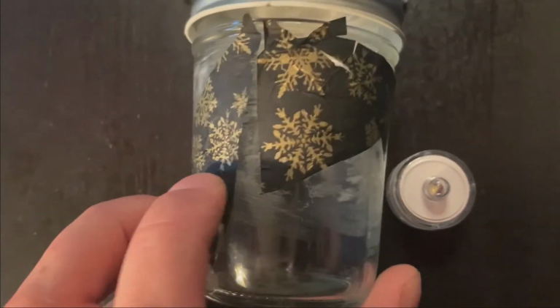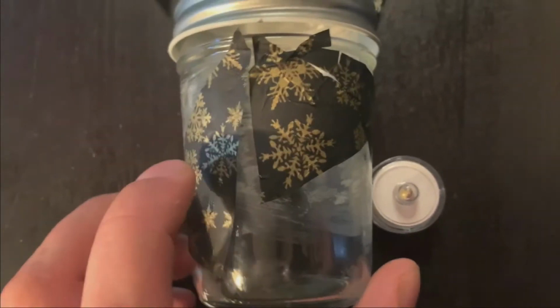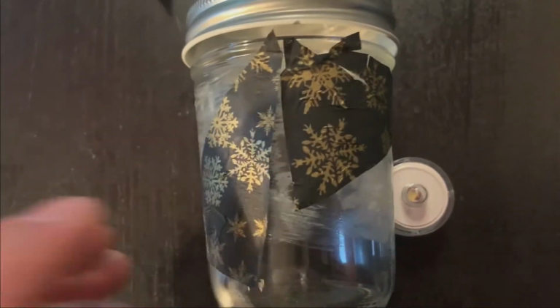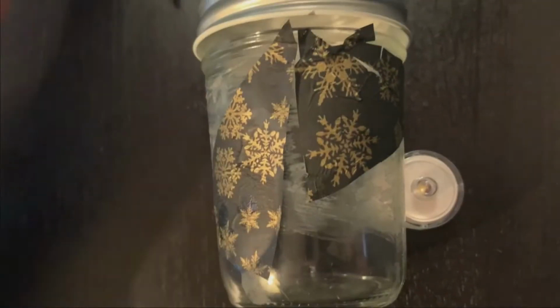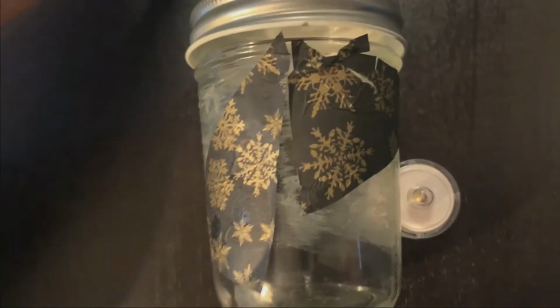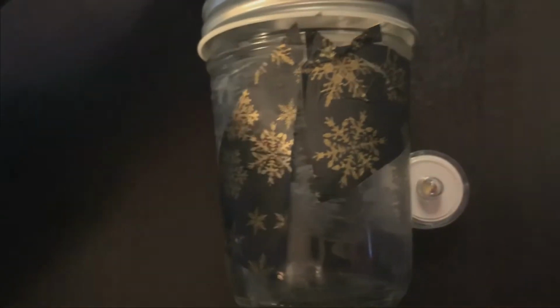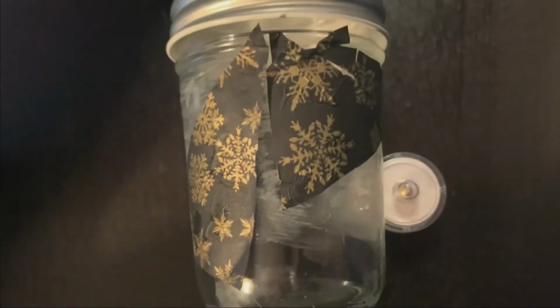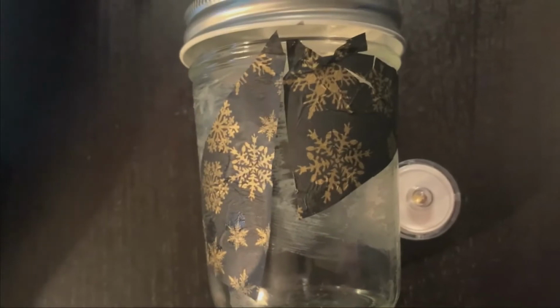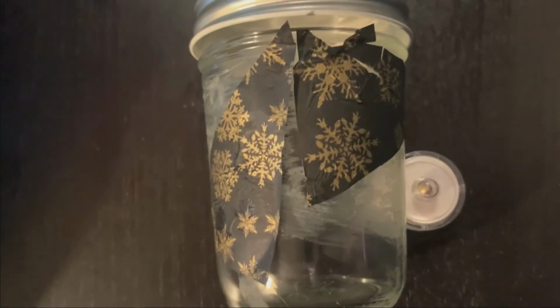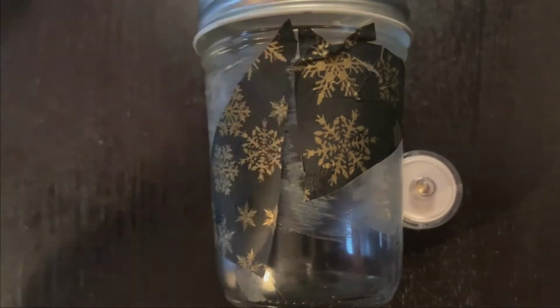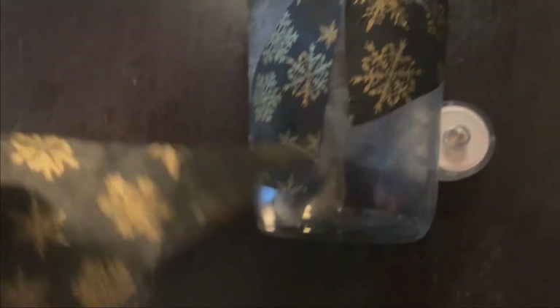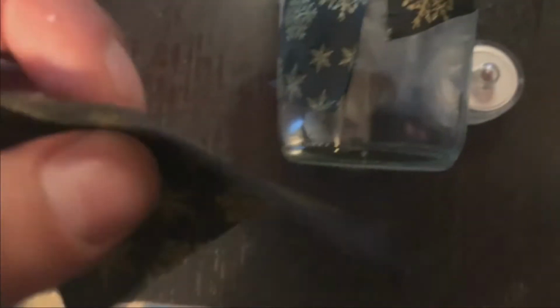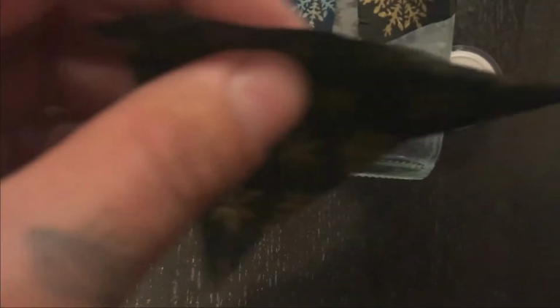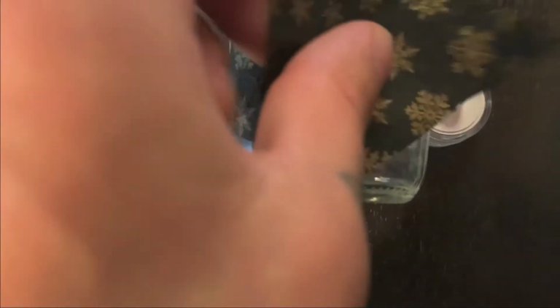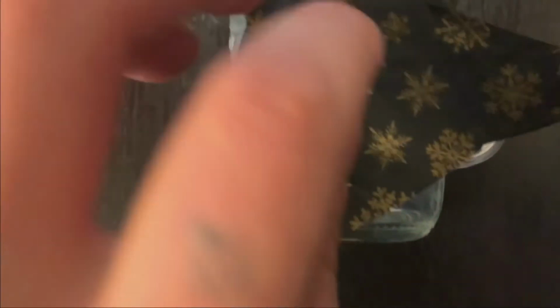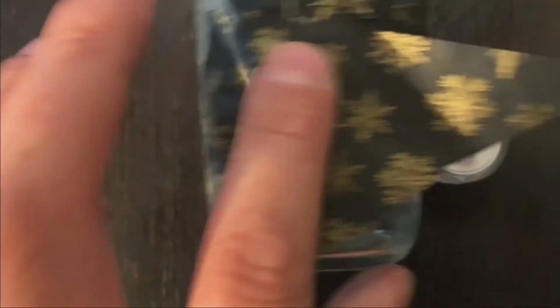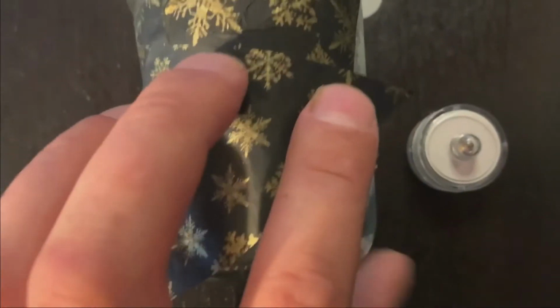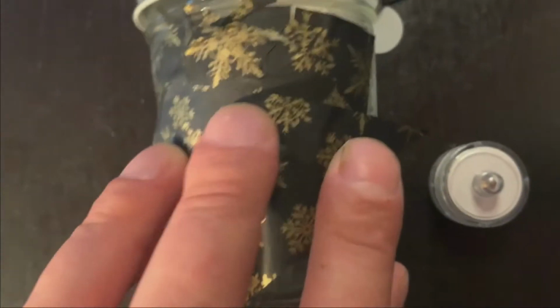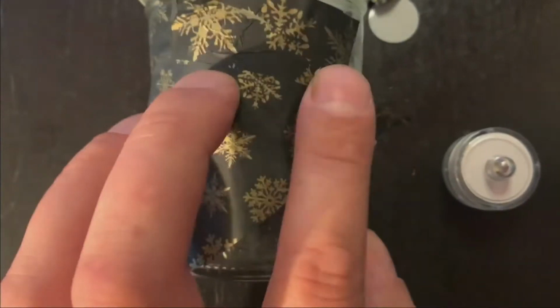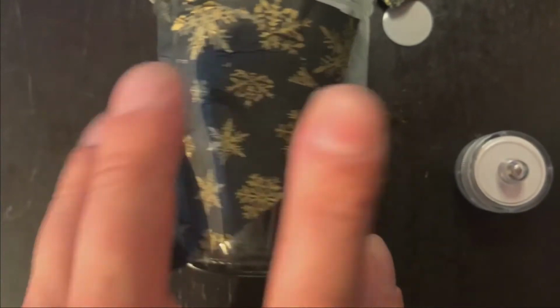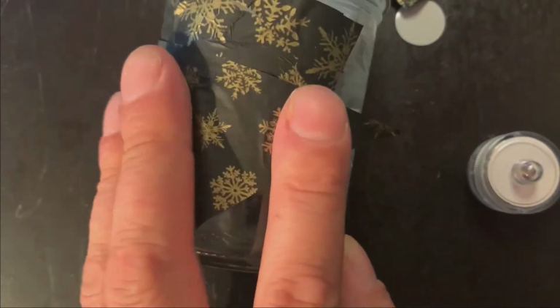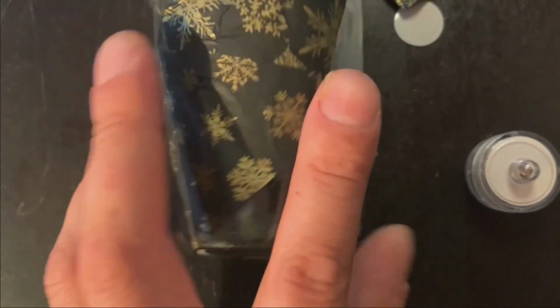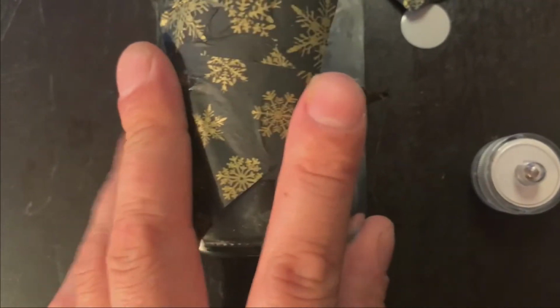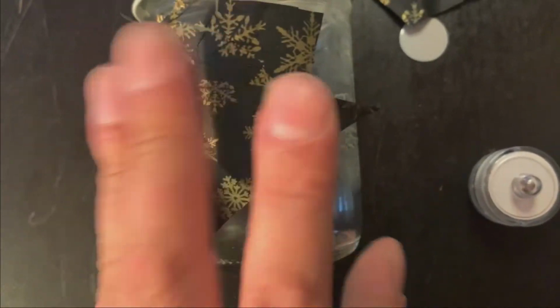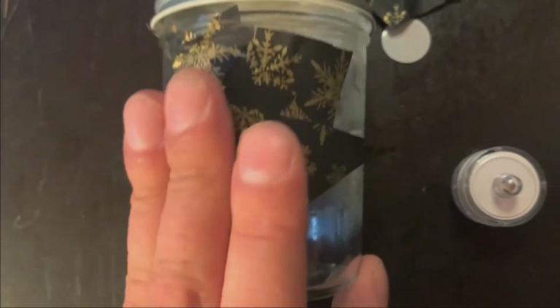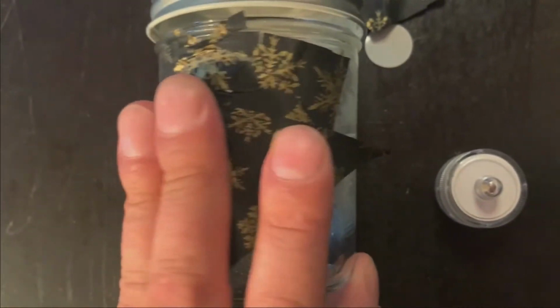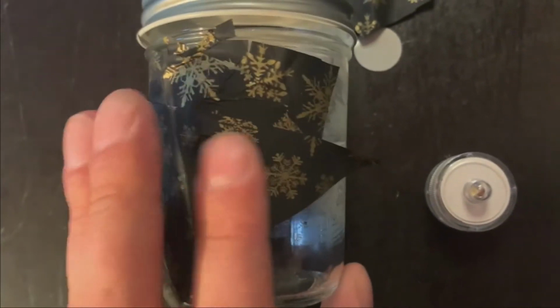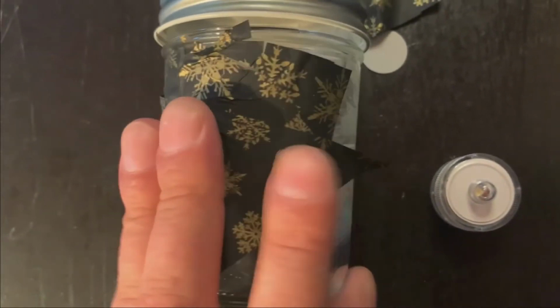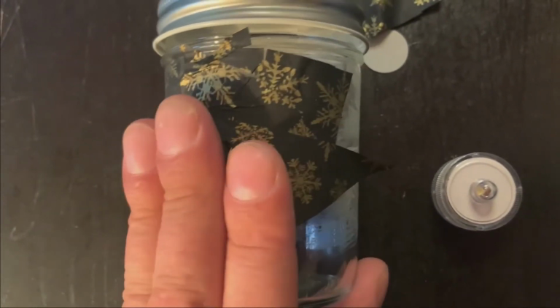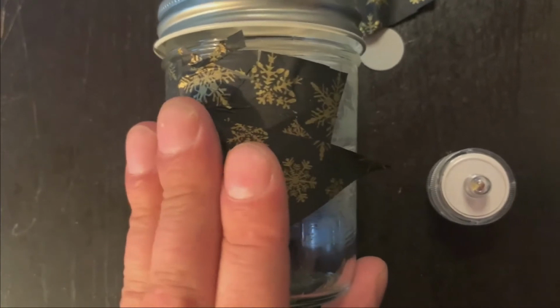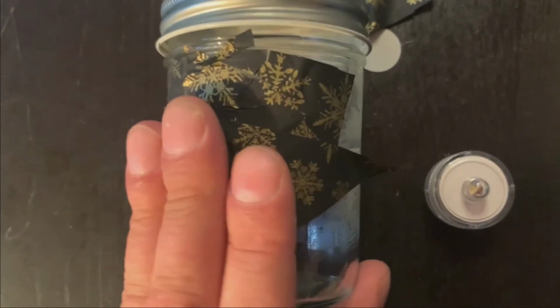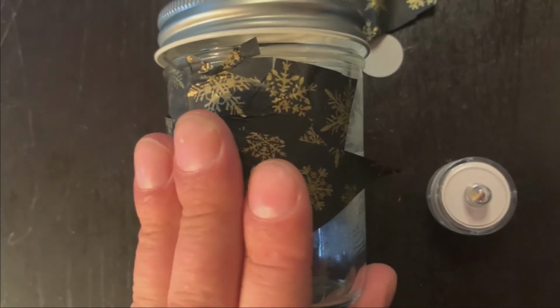You're just going to continue placing your tissue paper onto the jar. You can overlap the other pieces of tissue paper if needed, but don't make it too thick, or it'll be difficult for the light to shine through.